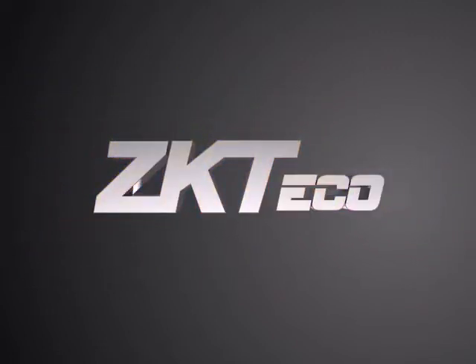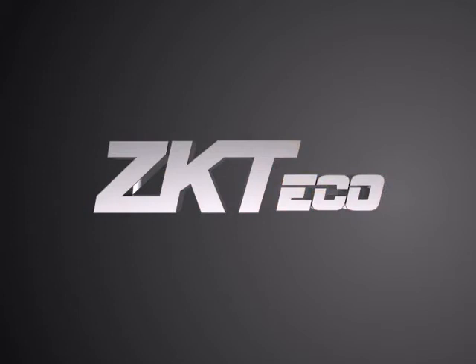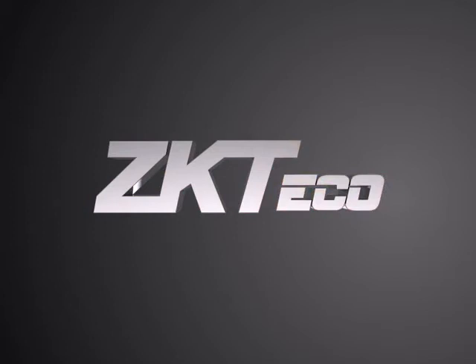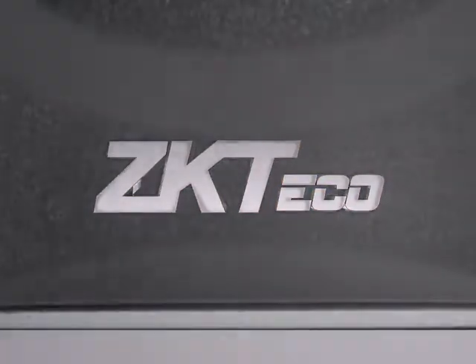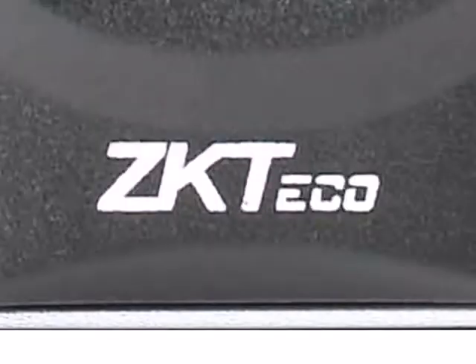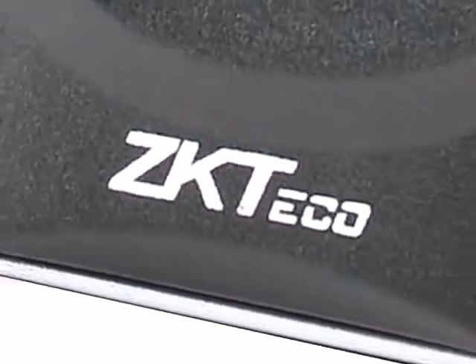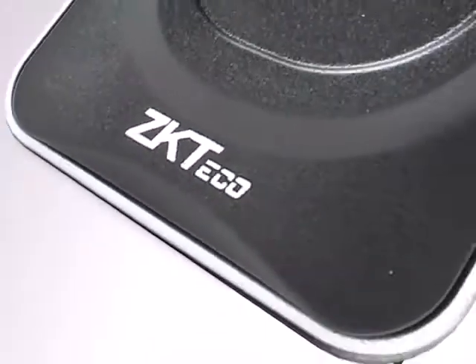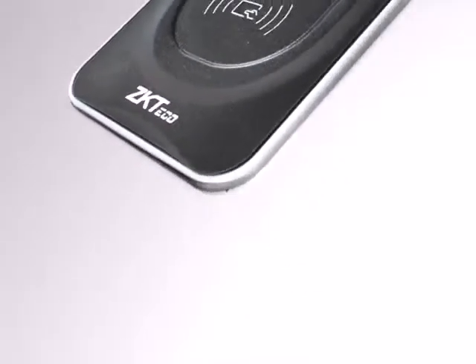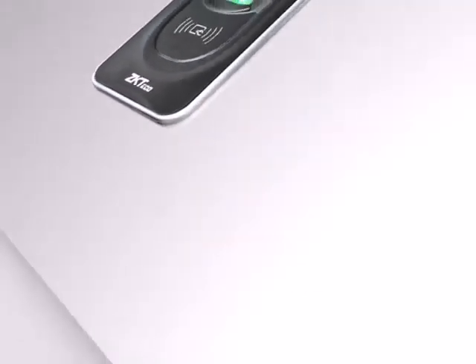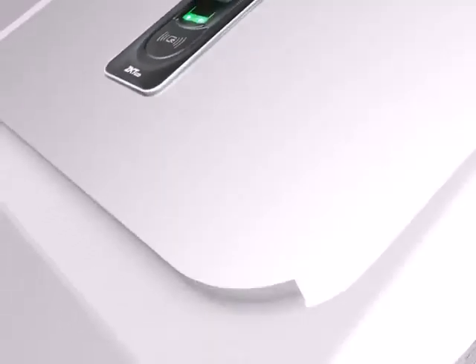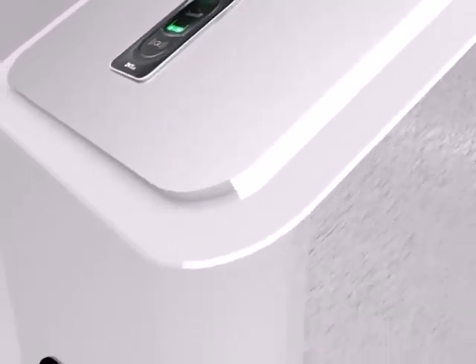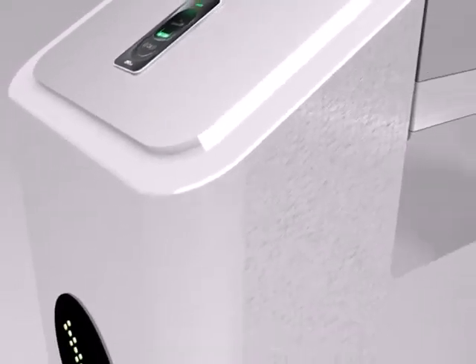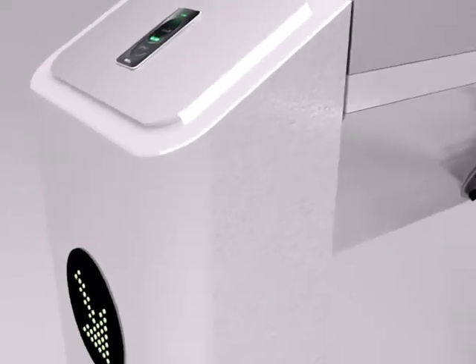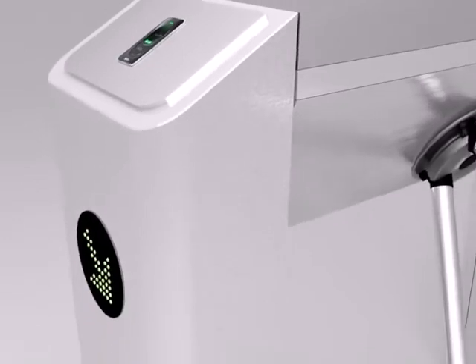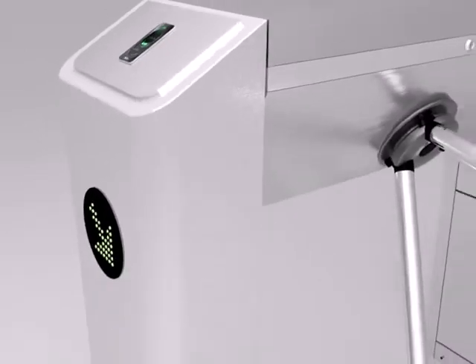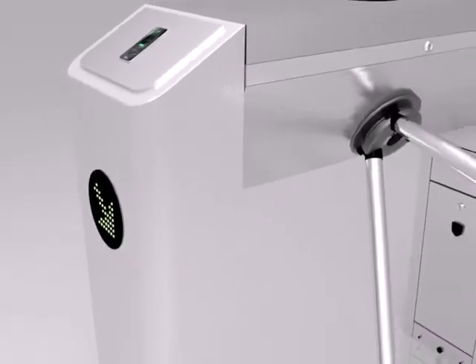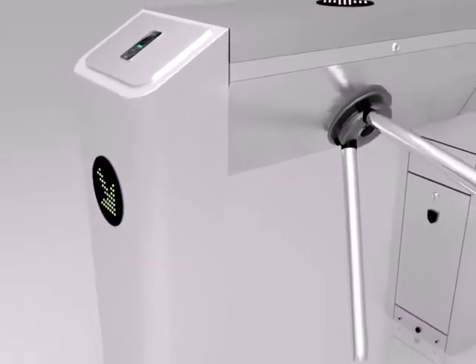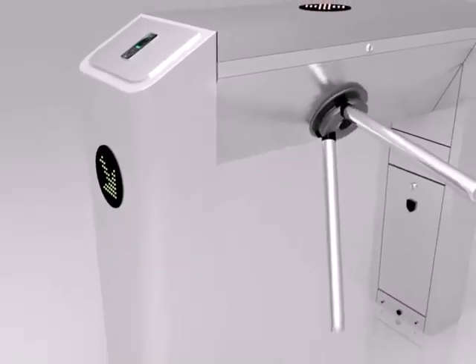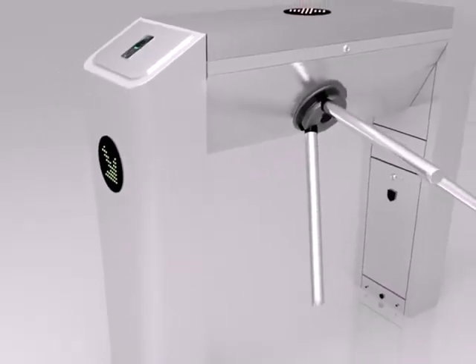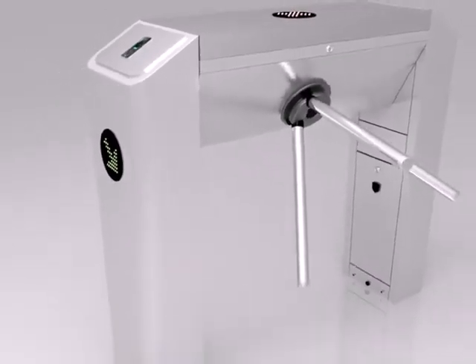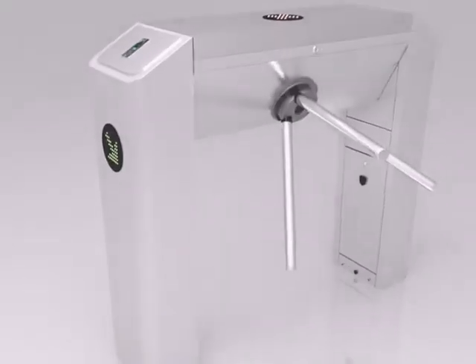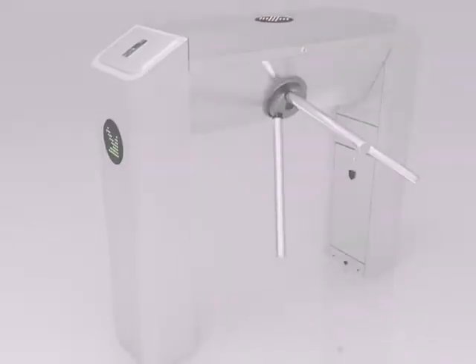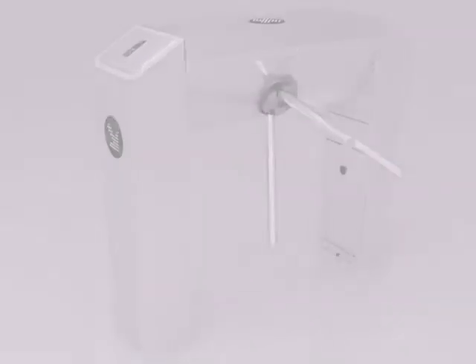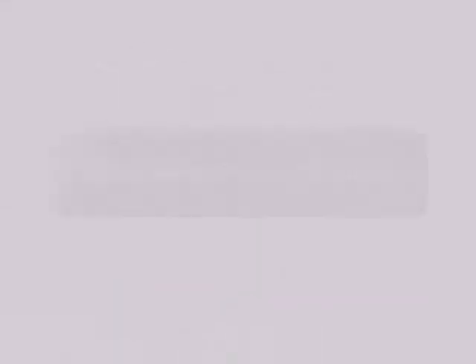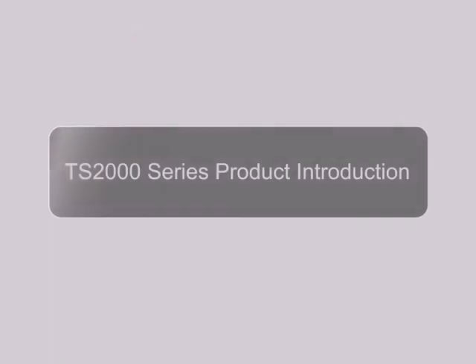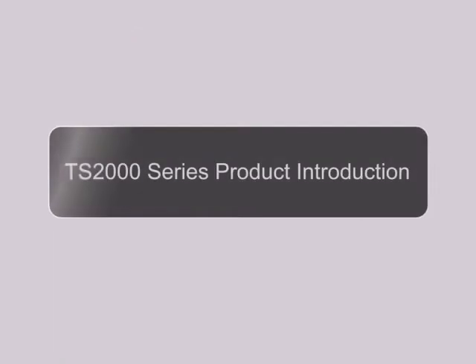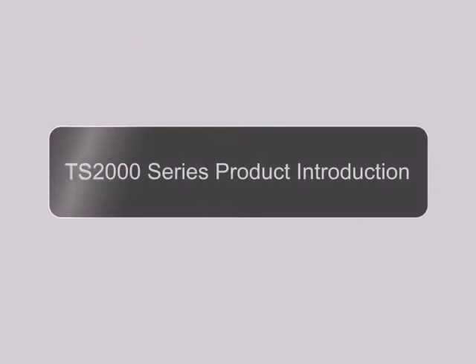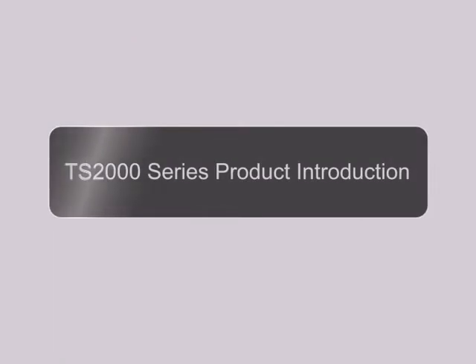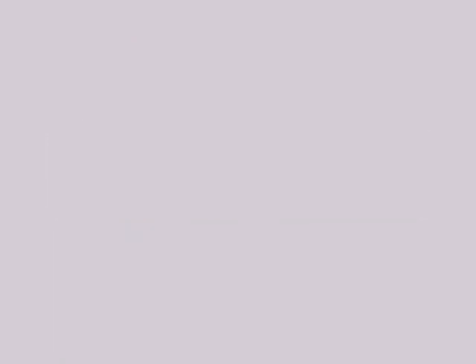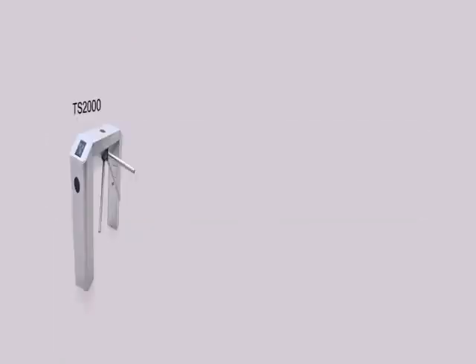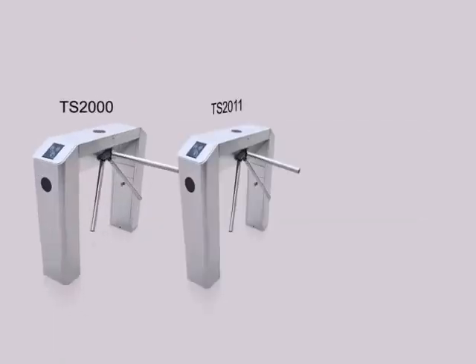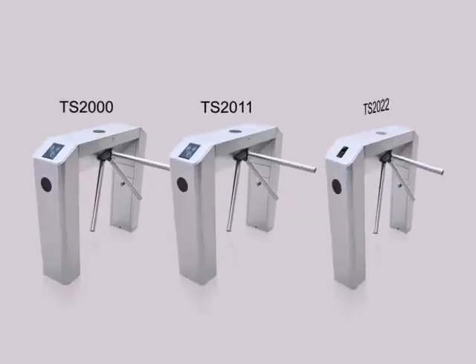ZKTECO is one of the leading providers in biometric technology, and today we've created one of the most advanced turnstiles out in the market. Each unit is carefully designed to give off a sleek and shiny appearance, allowing our machines to appeal prestigious in public.